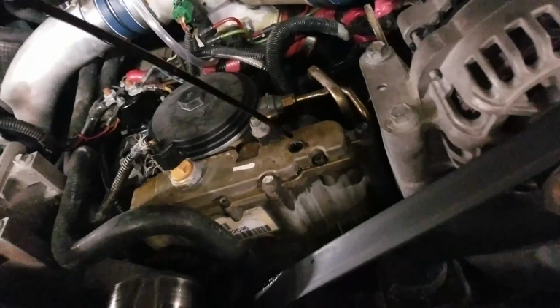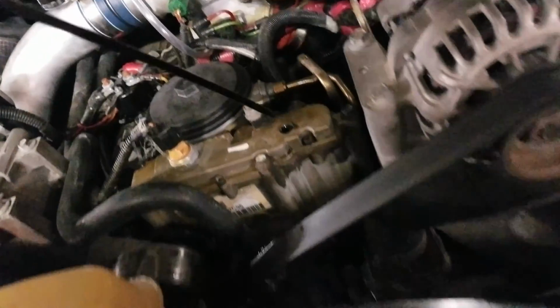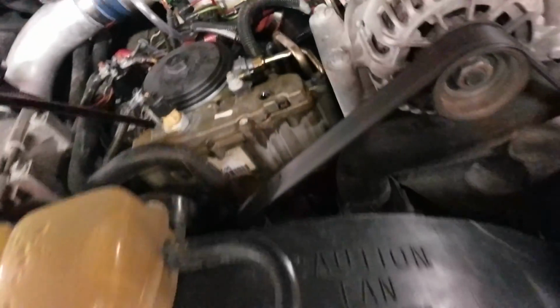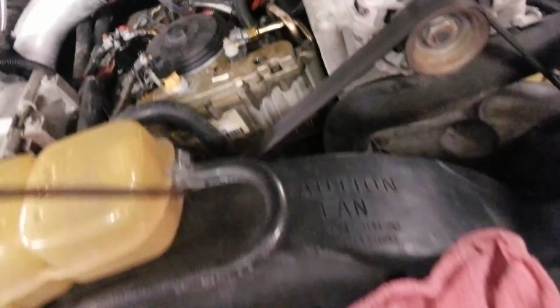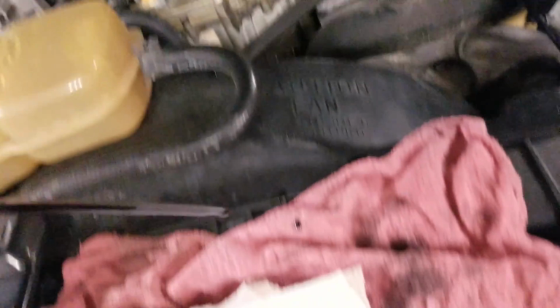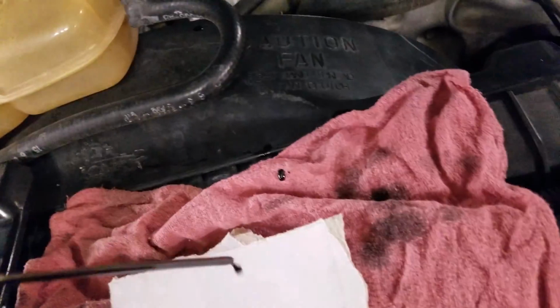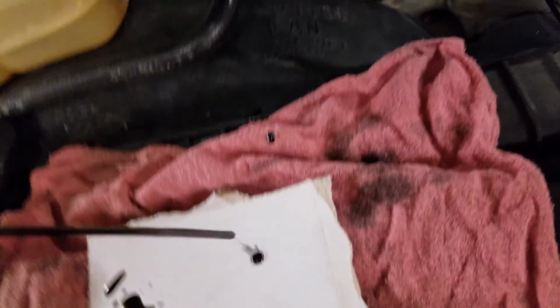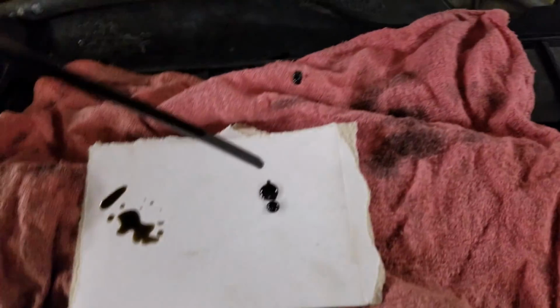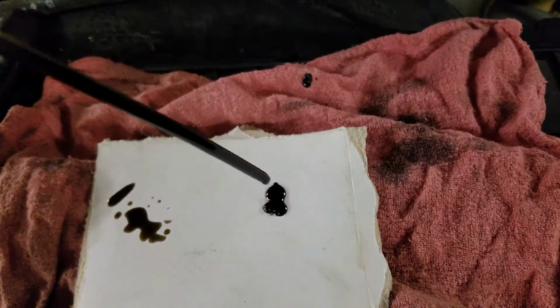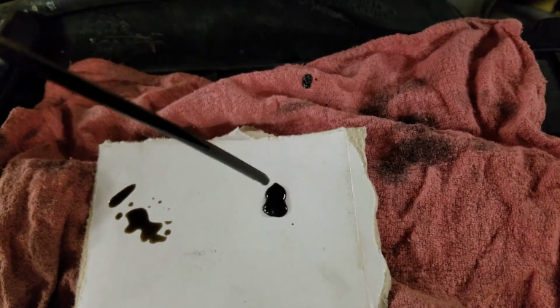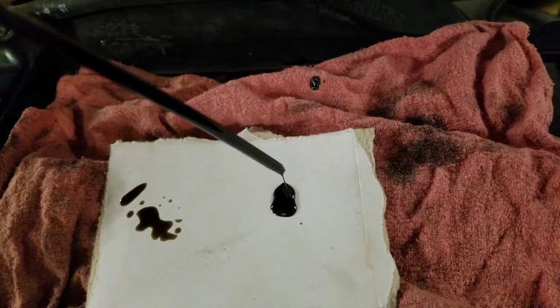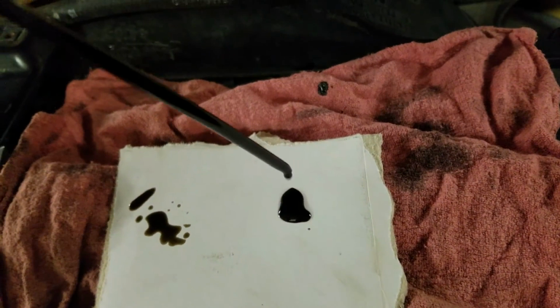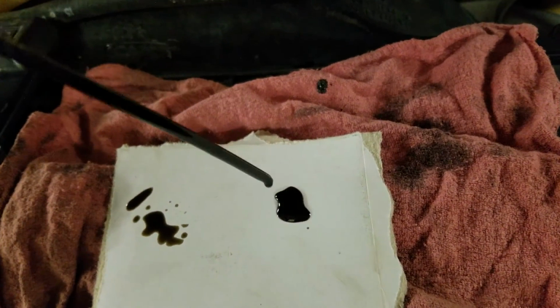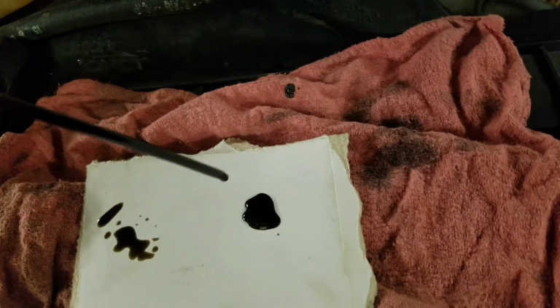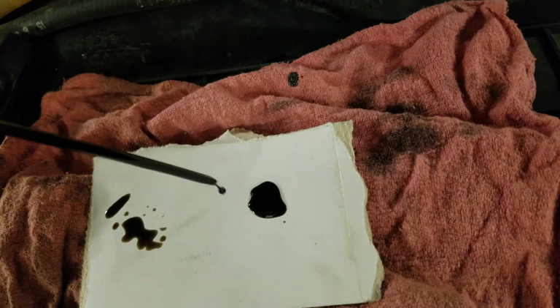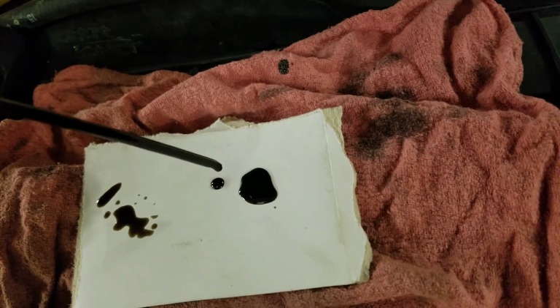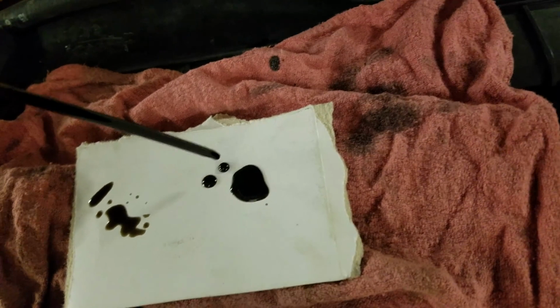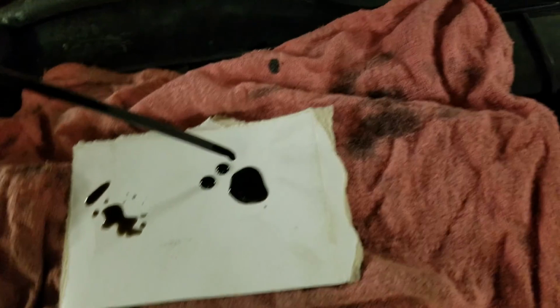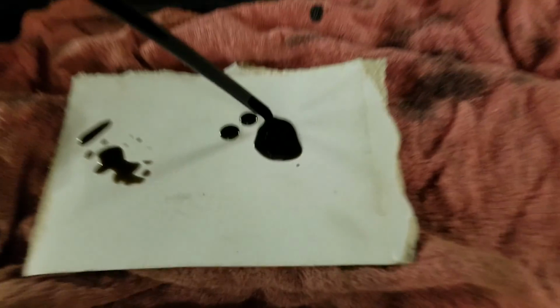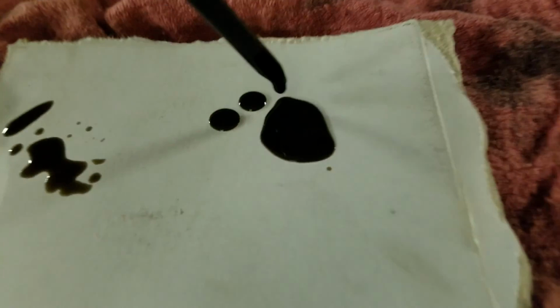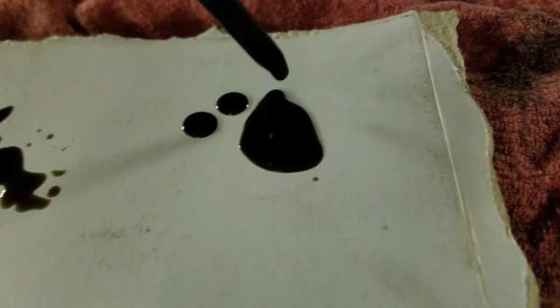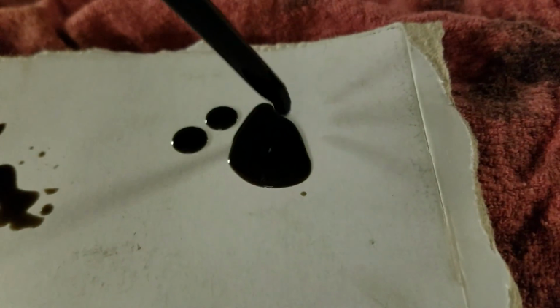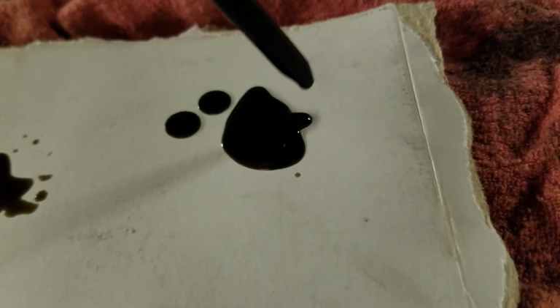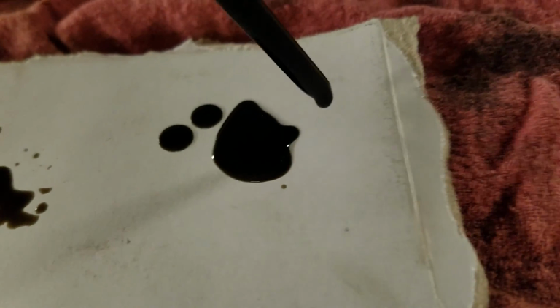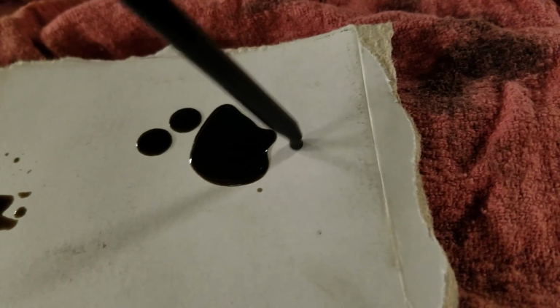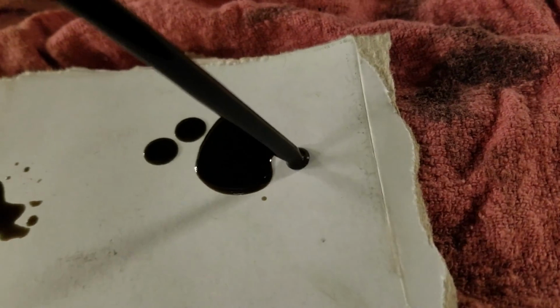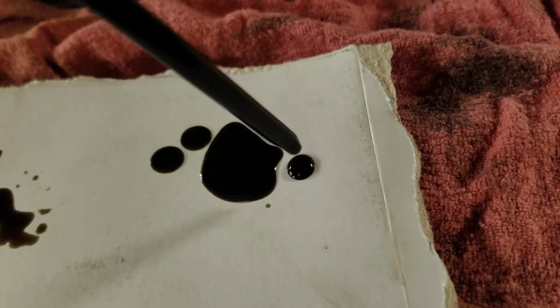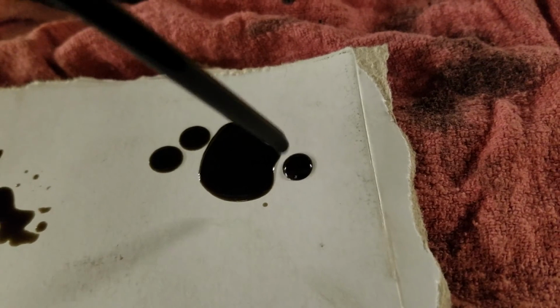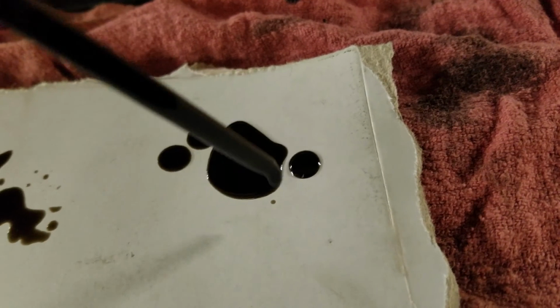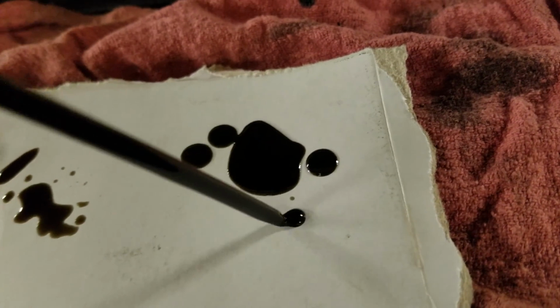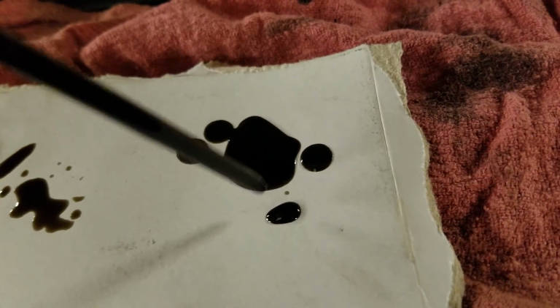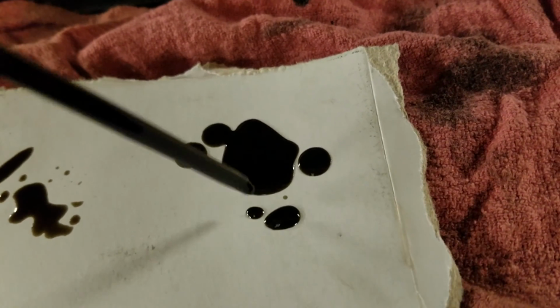This is the high pressure oil pump — hasn't been changed. Notice the difference in the oil on the dipstick. Seems pretty thick to me.